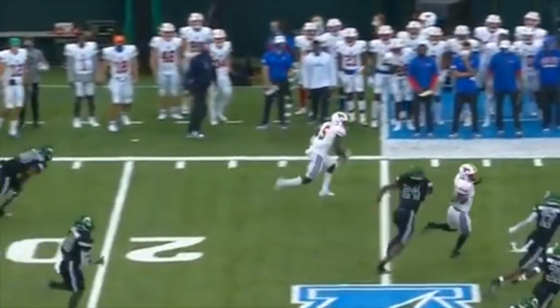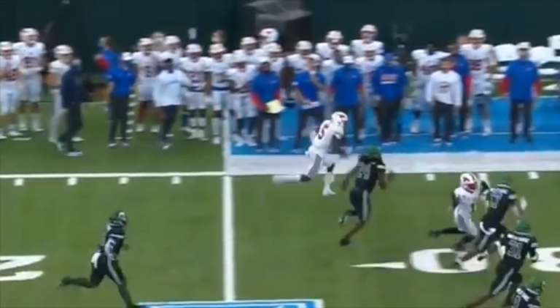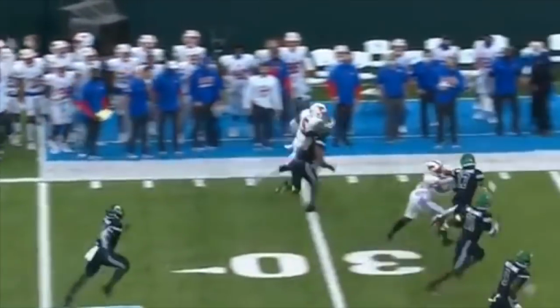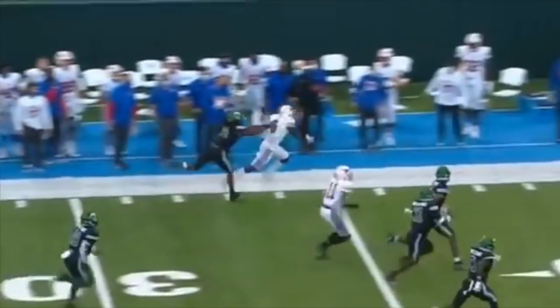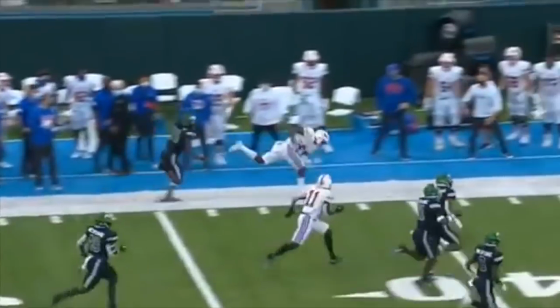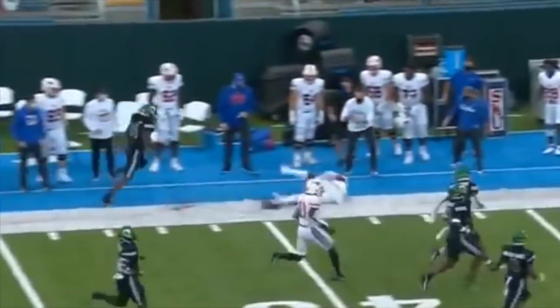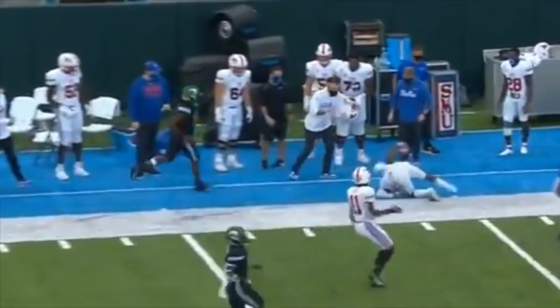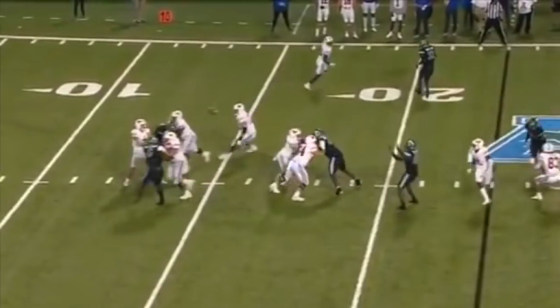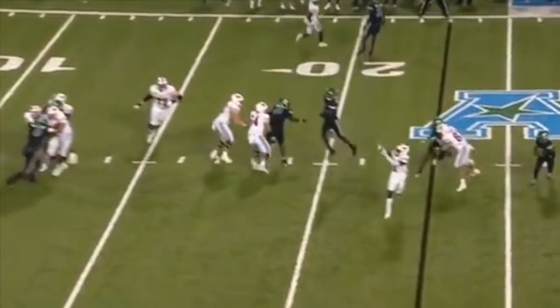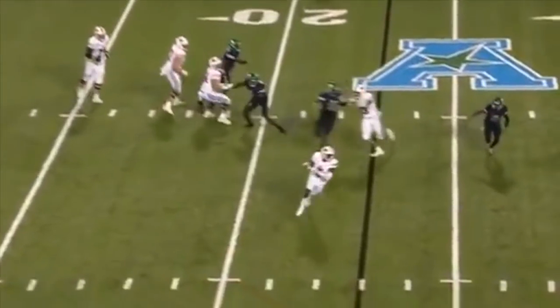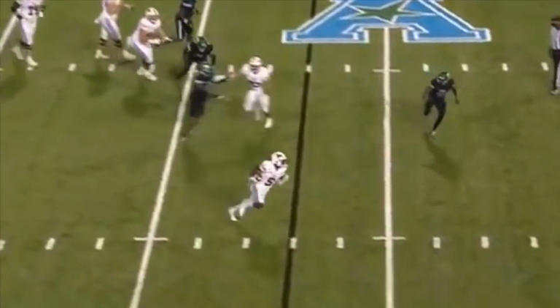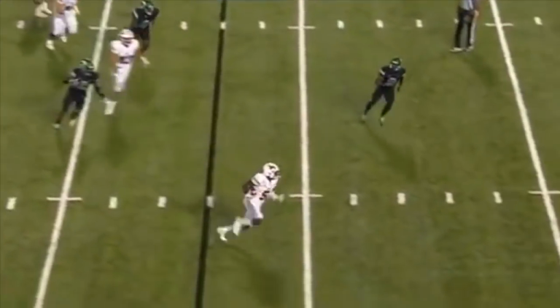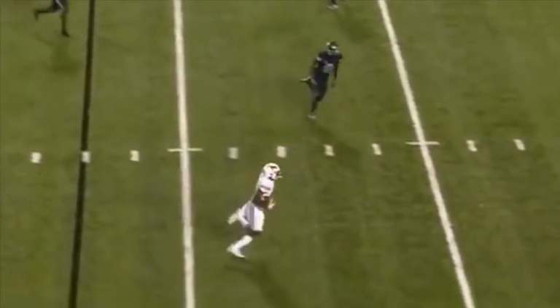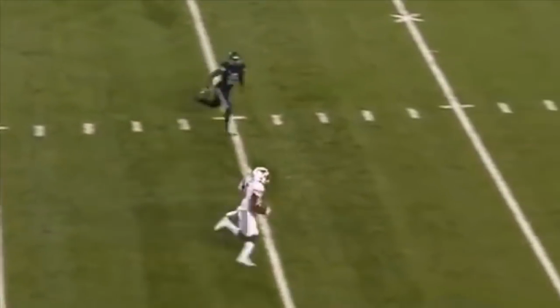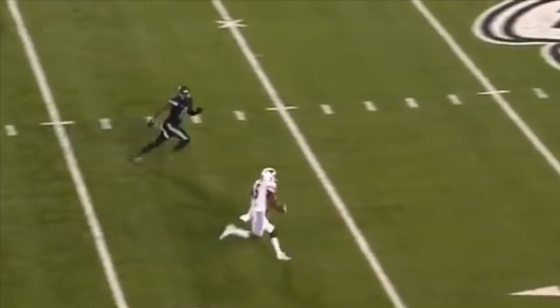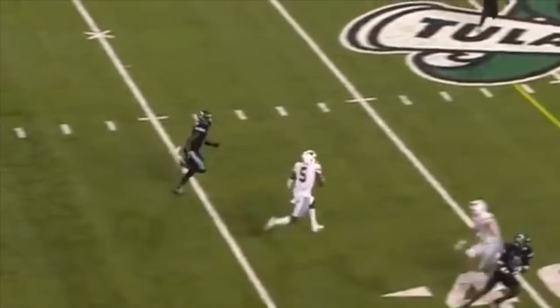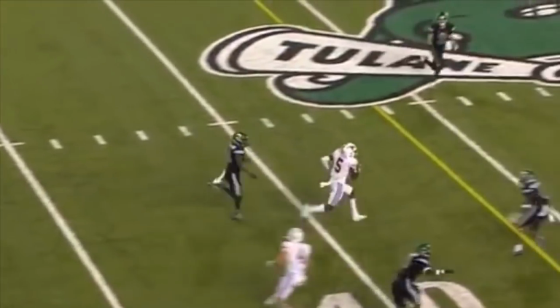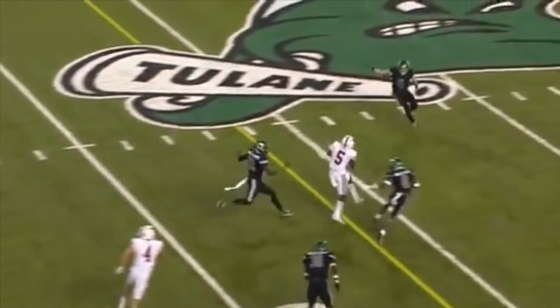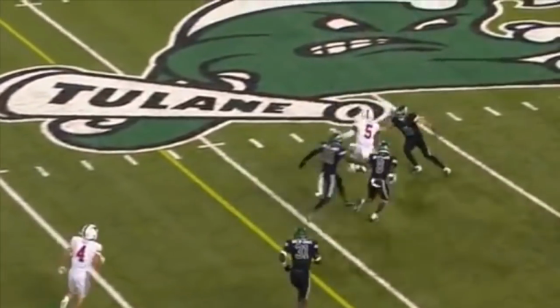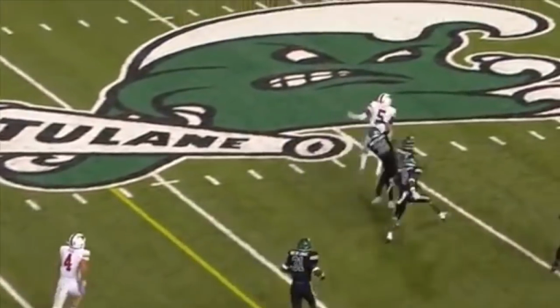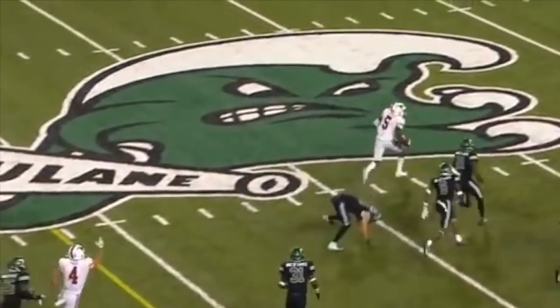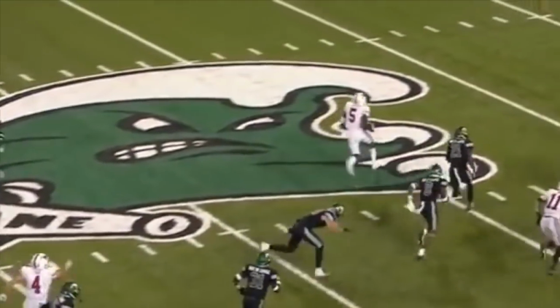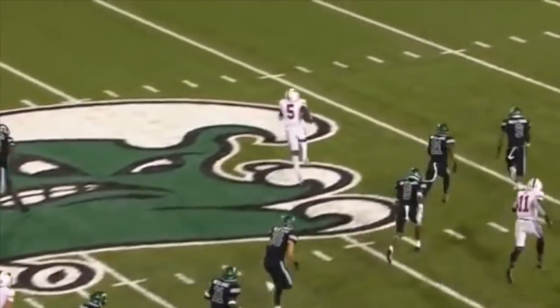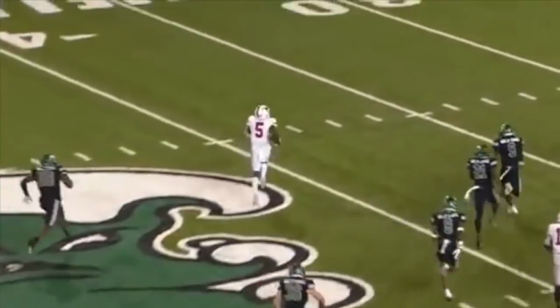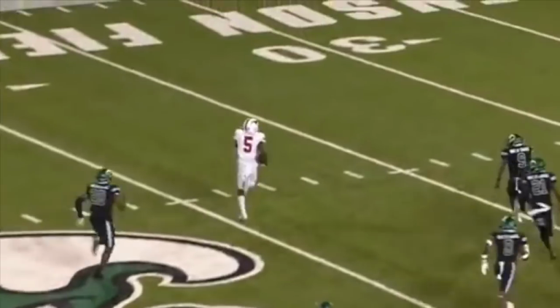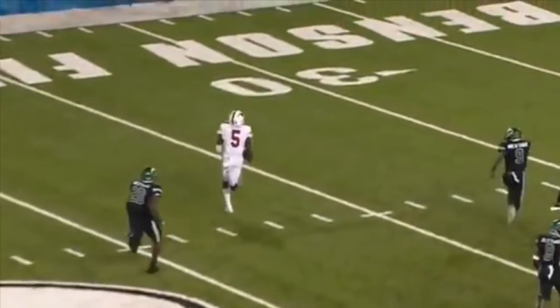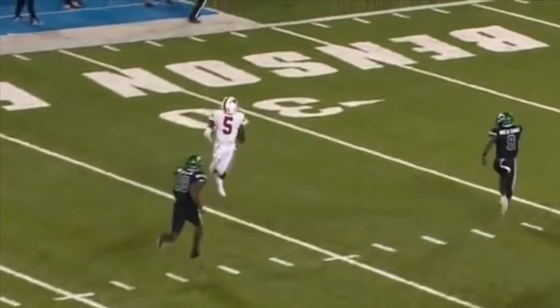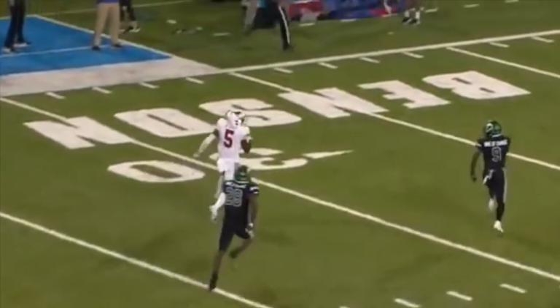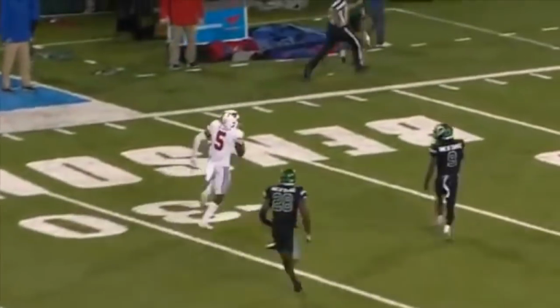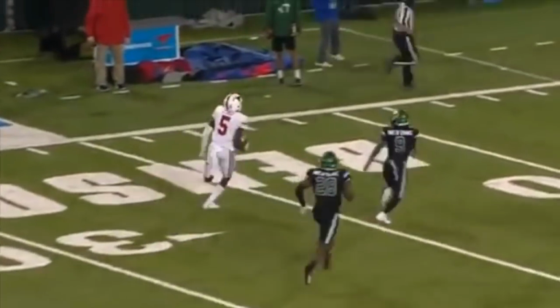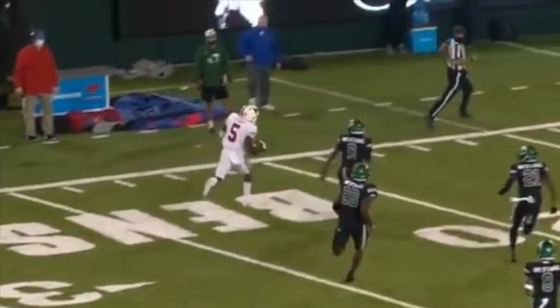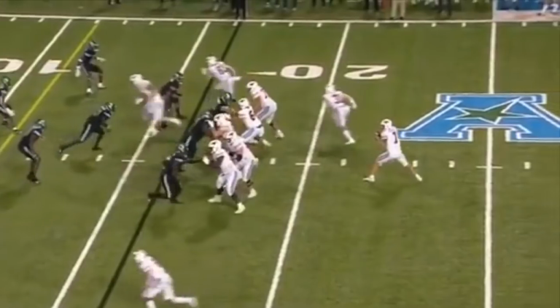146 yards for SMU, looking for a third down conversion. Danny Gray has been terrific on third down tonight. He will drop it off underneath and see if Danny Gray can do the work — and Gray is going to get the first down, breaking a tackle at midfield.